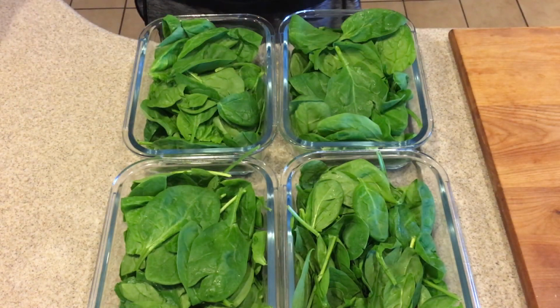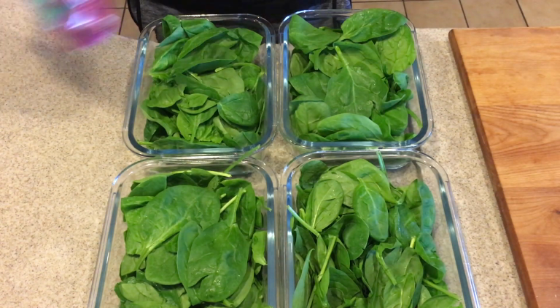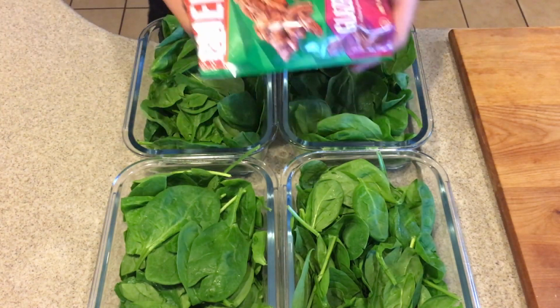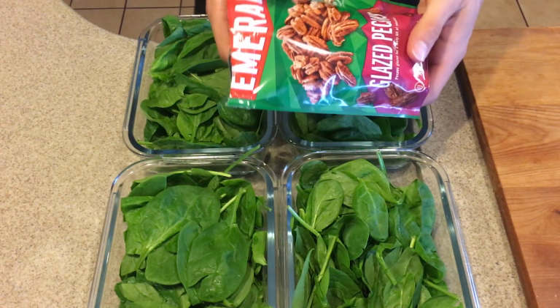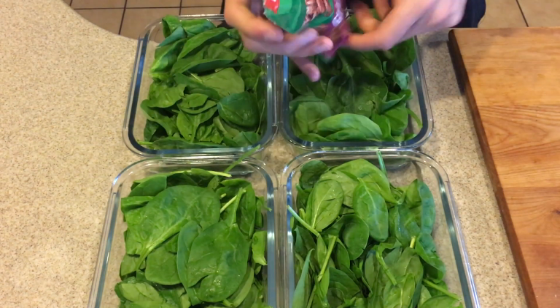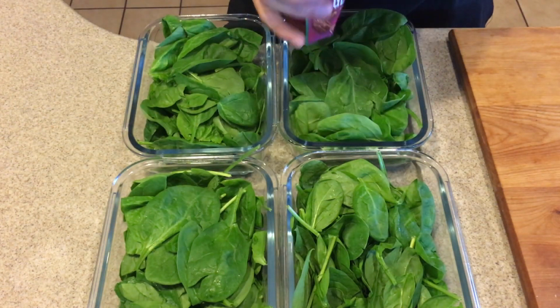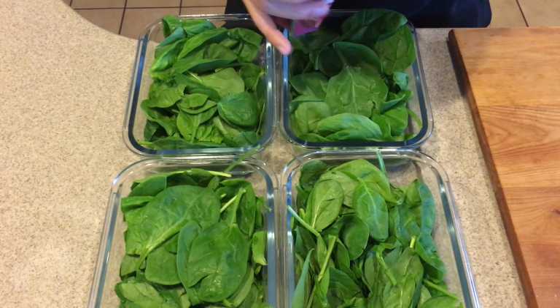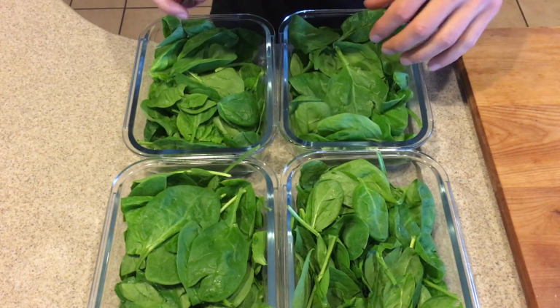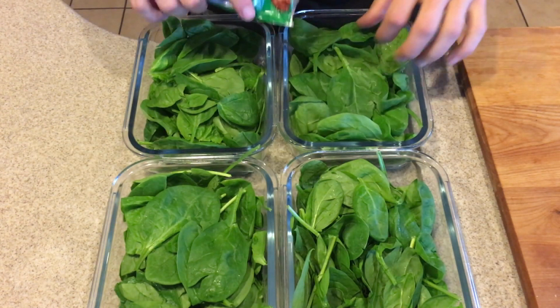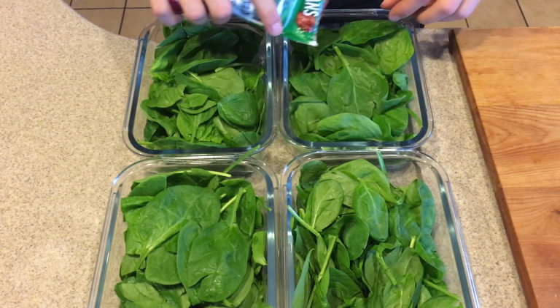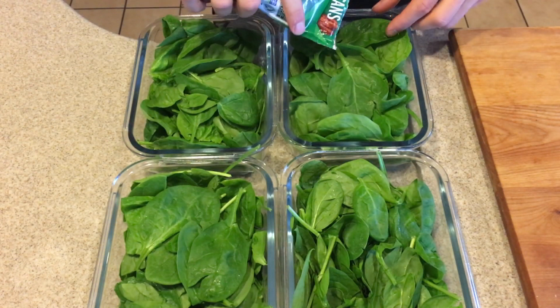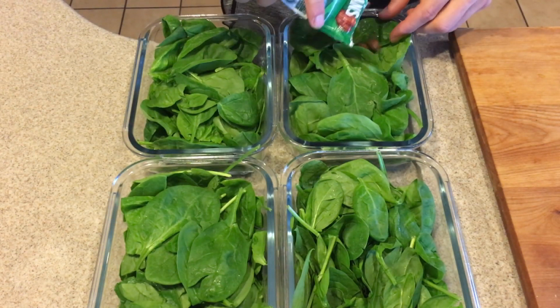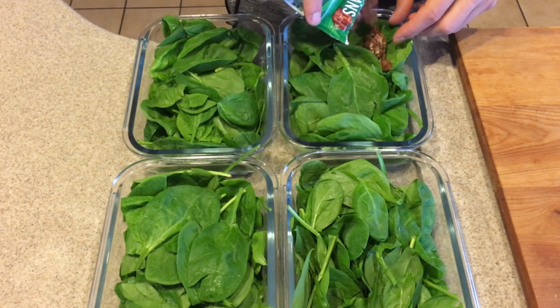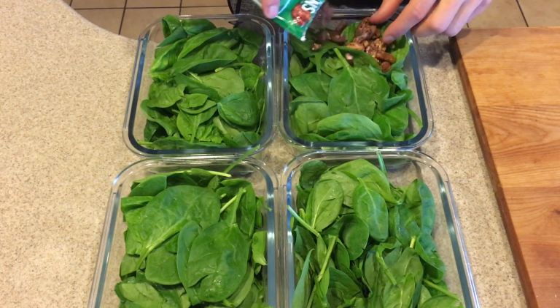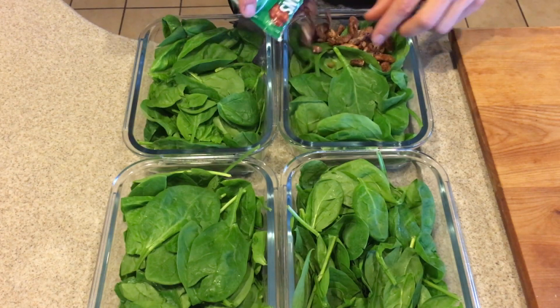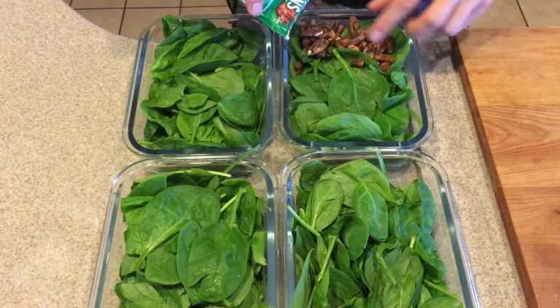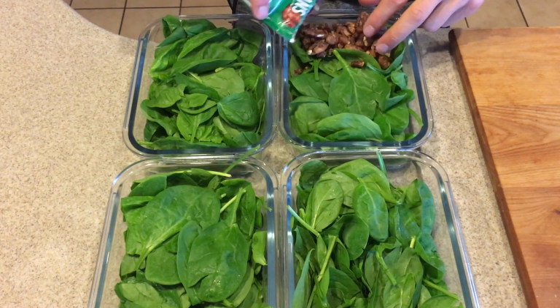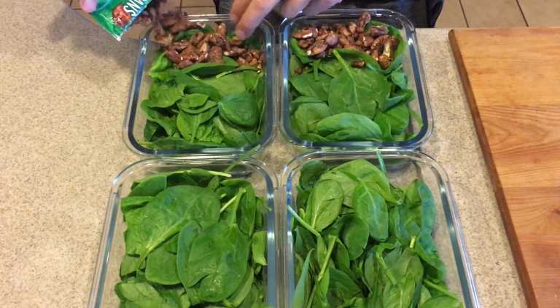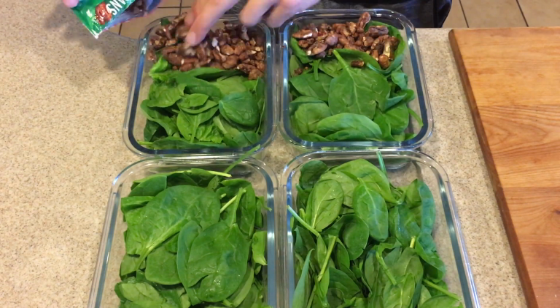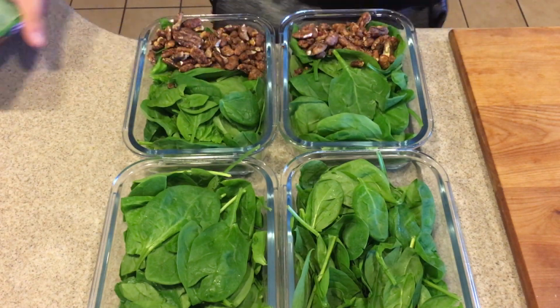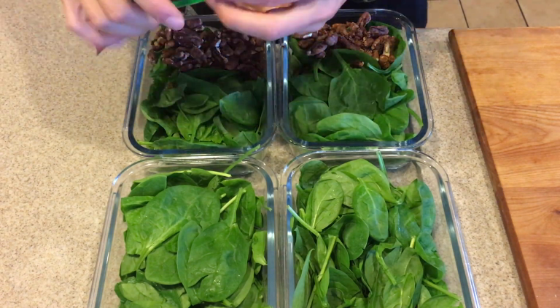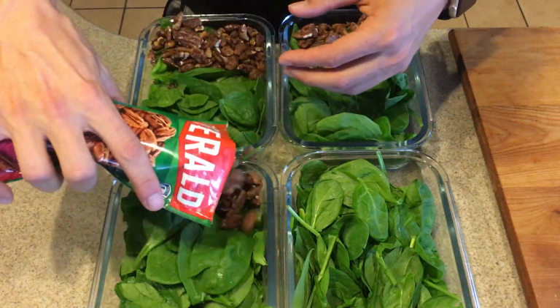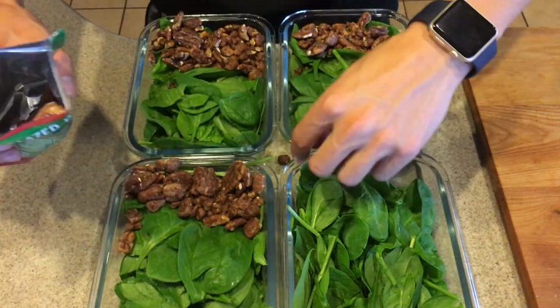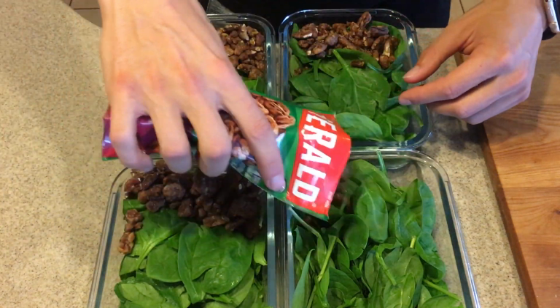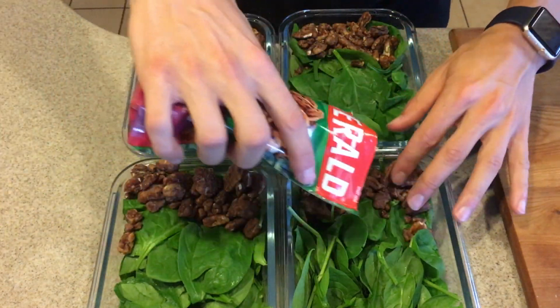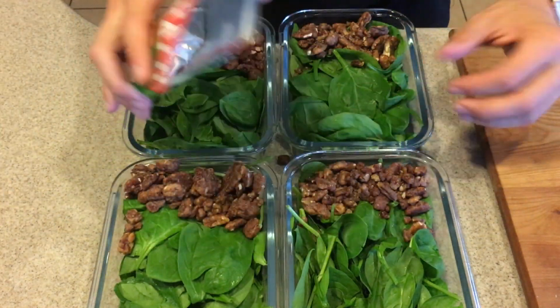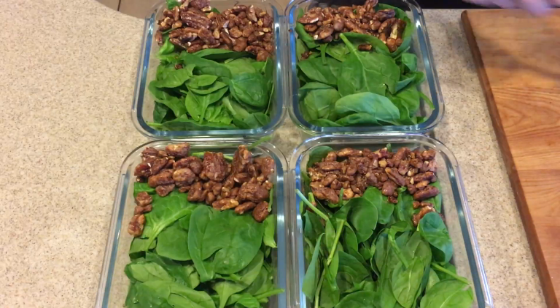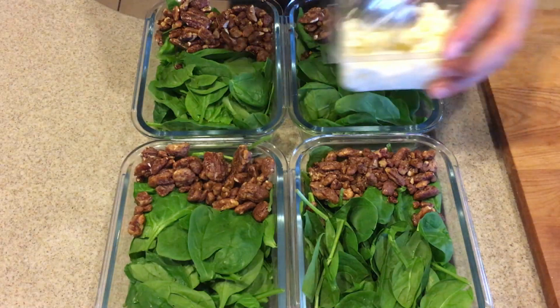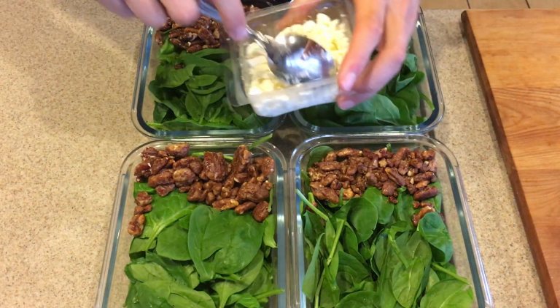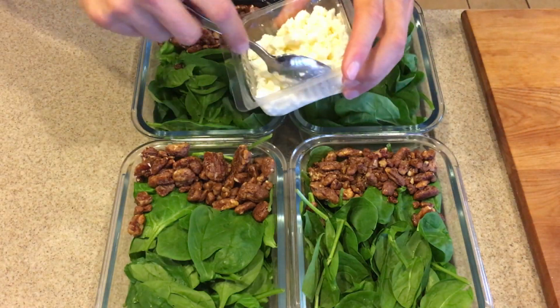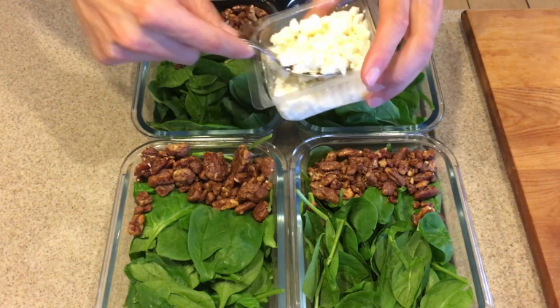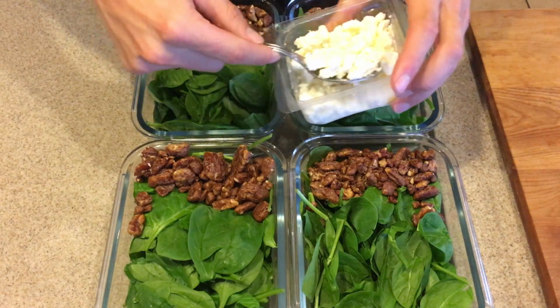Next is the glazed pecans — one carton per two containers. Then I divide up the feta evenly across all four containers.